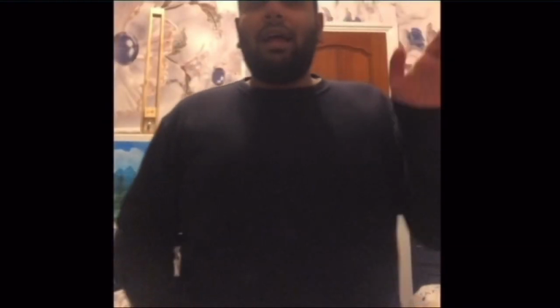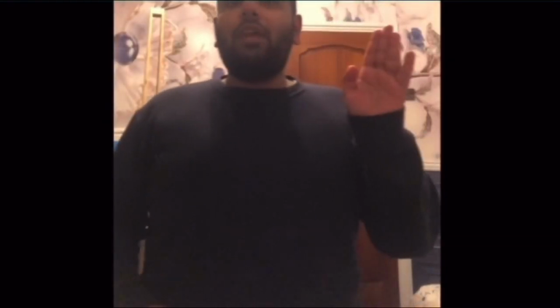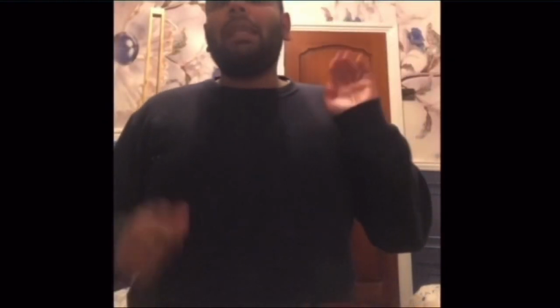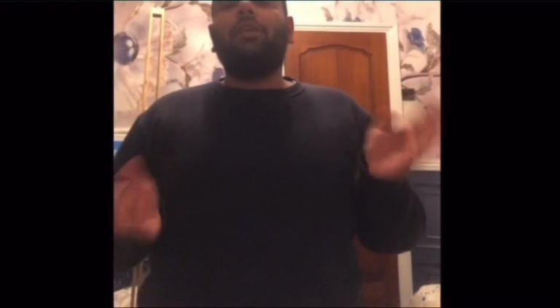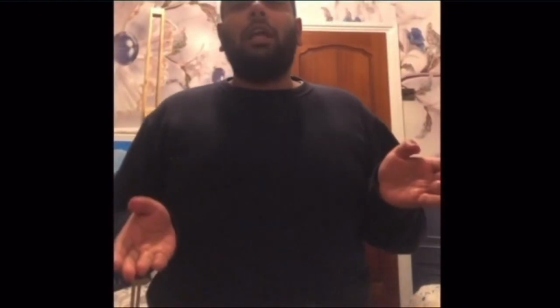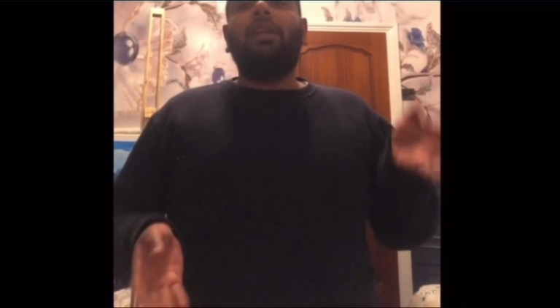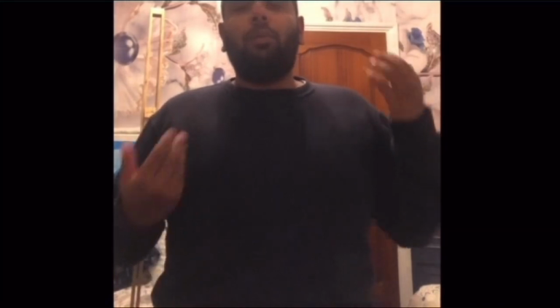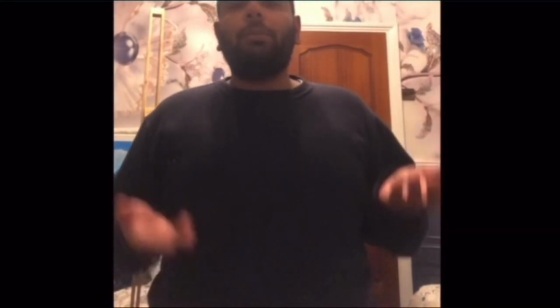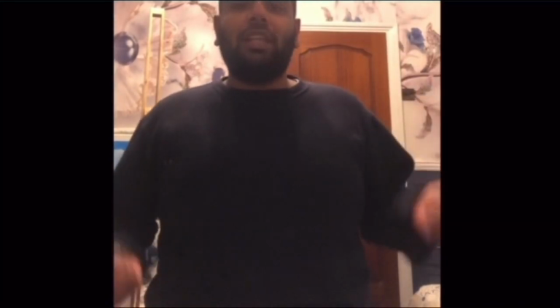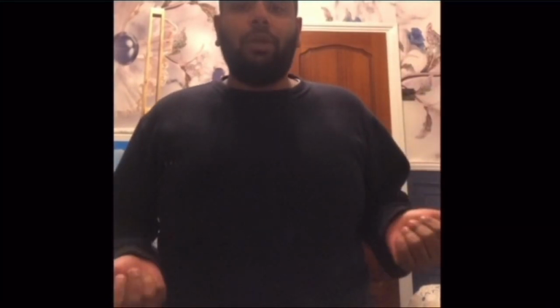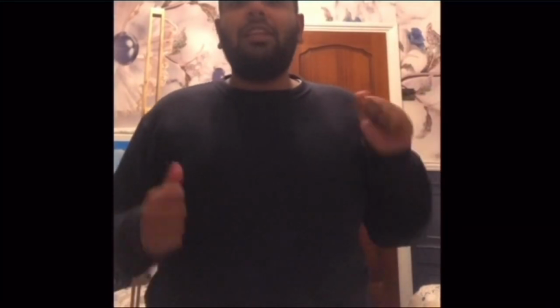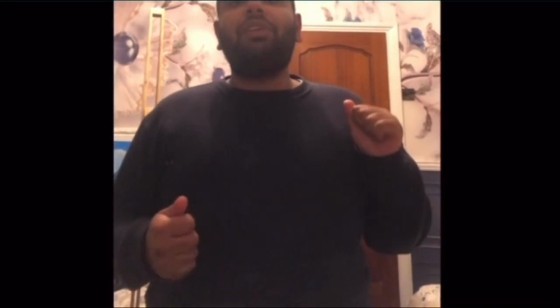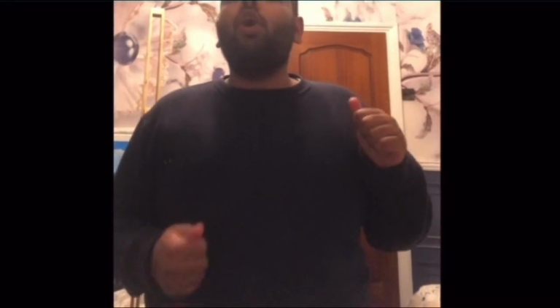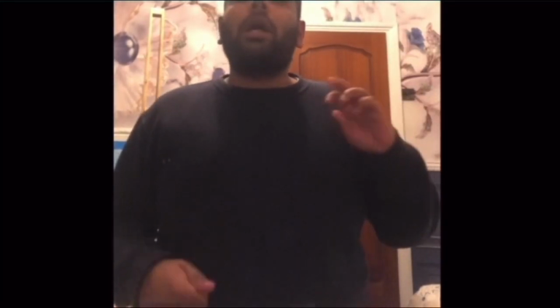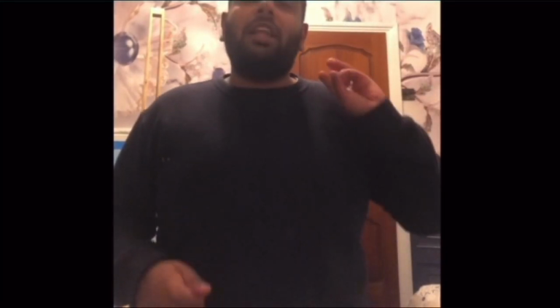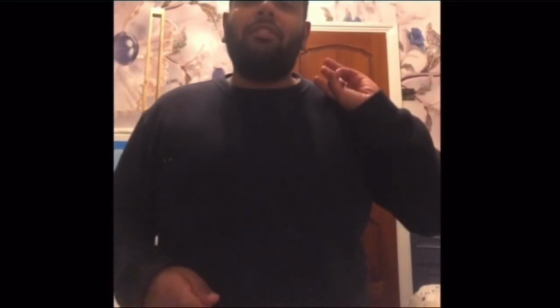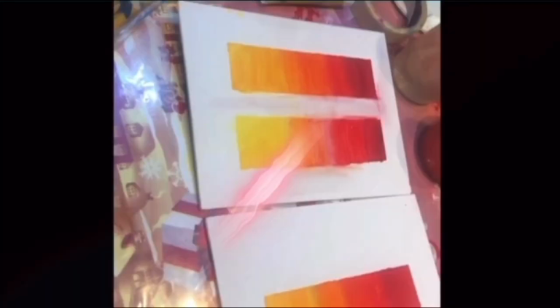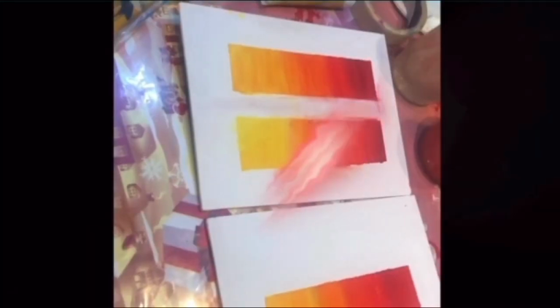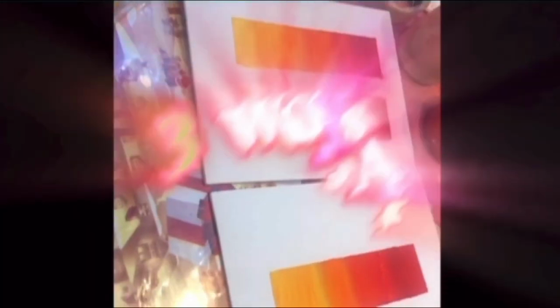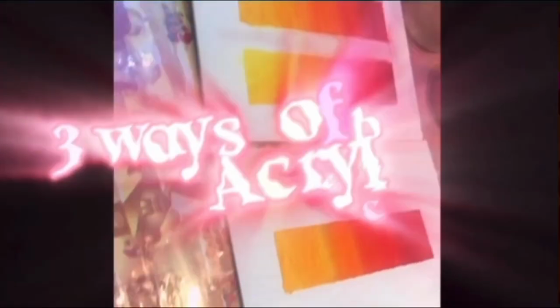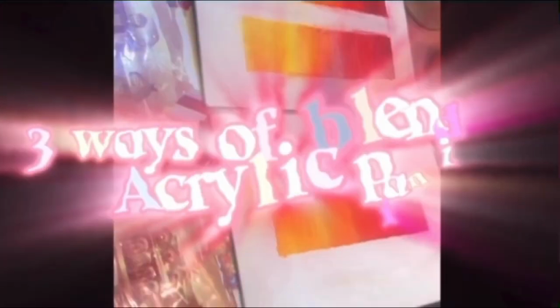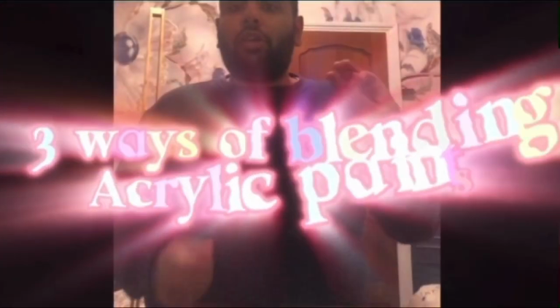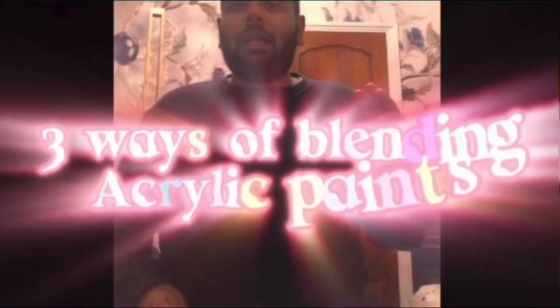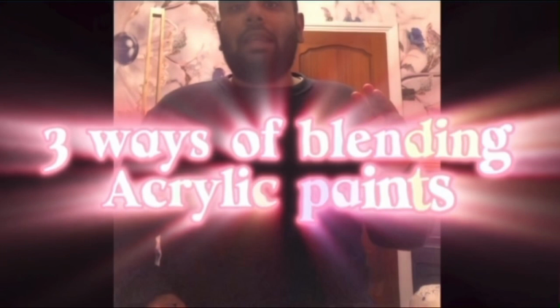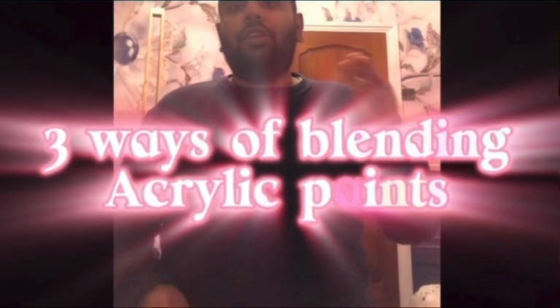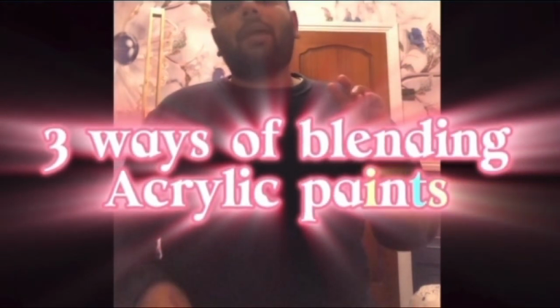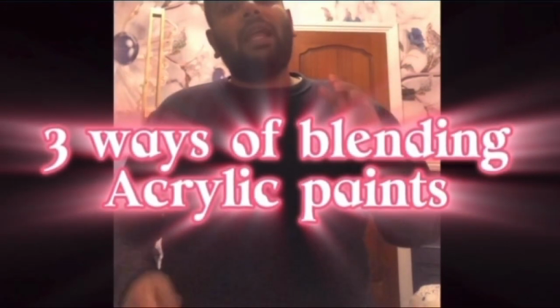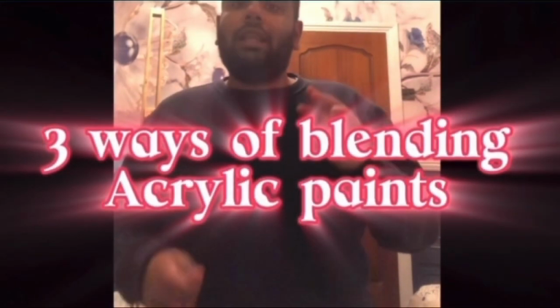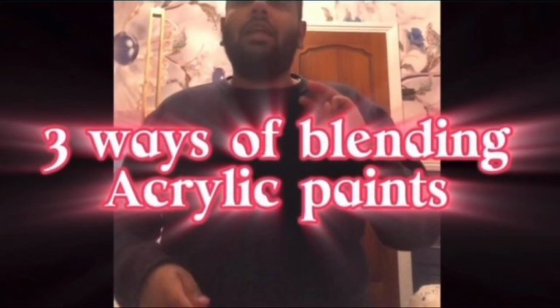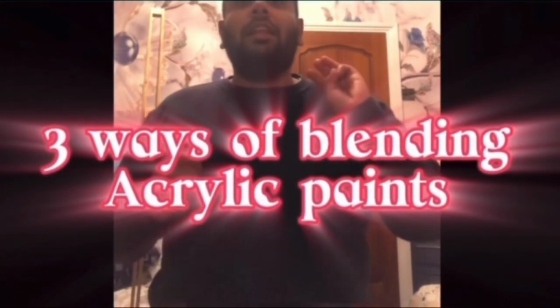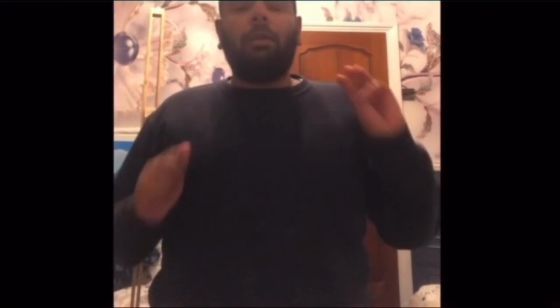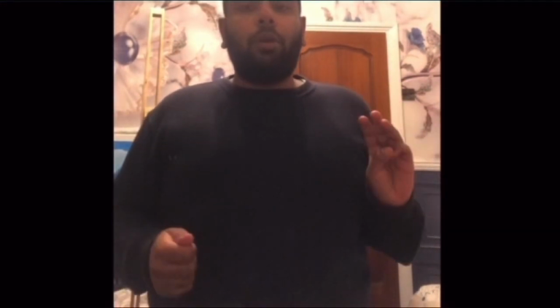Hello, my name is Adara Aliyama and welcome to the channel. In today's video we're going to be learning three ways to blend your acrylic paint so you can blend acrylics like a pro.